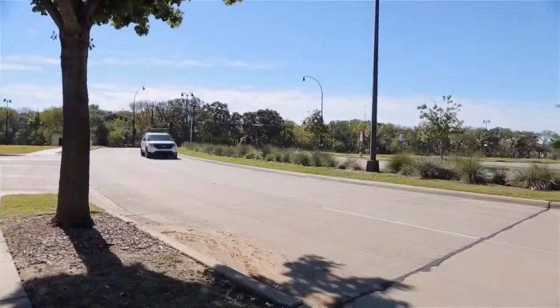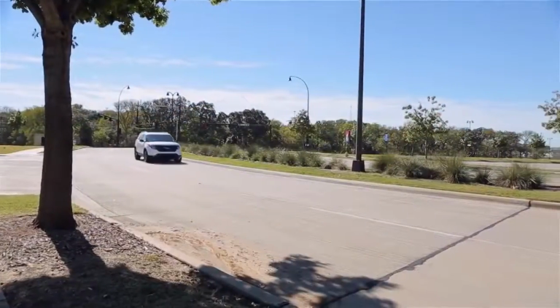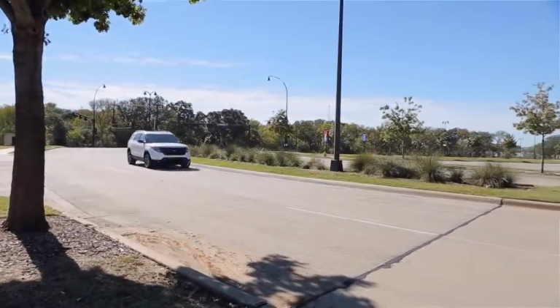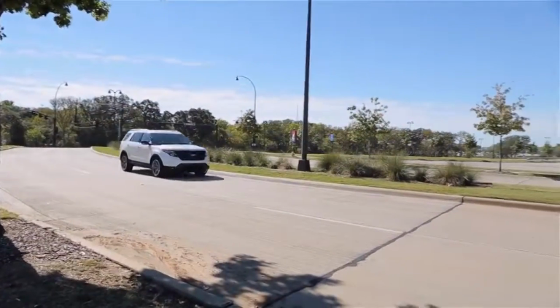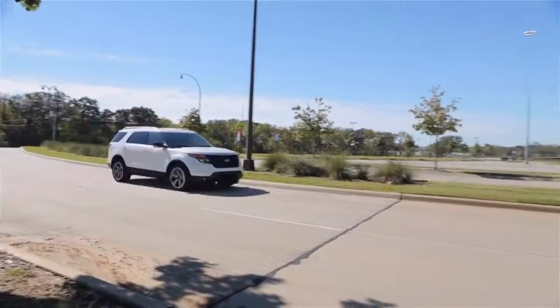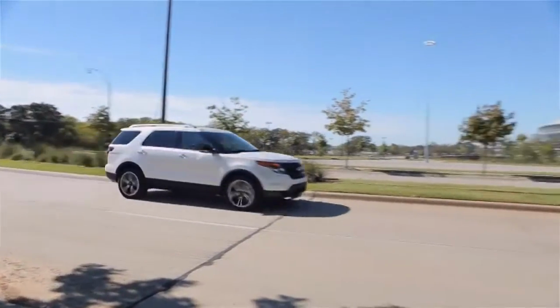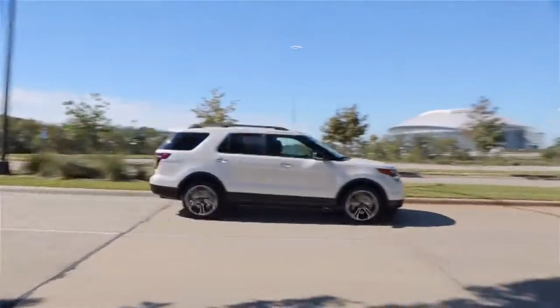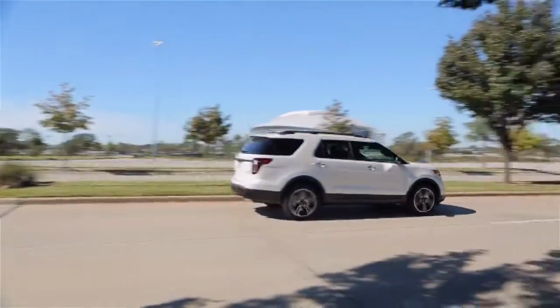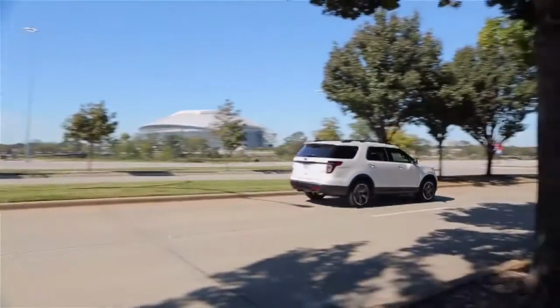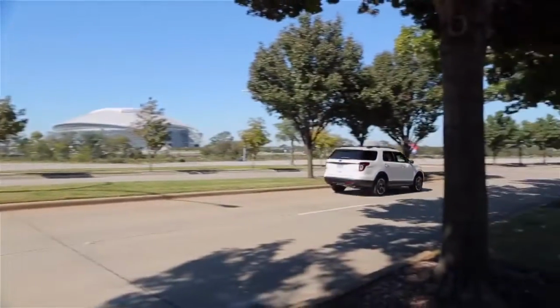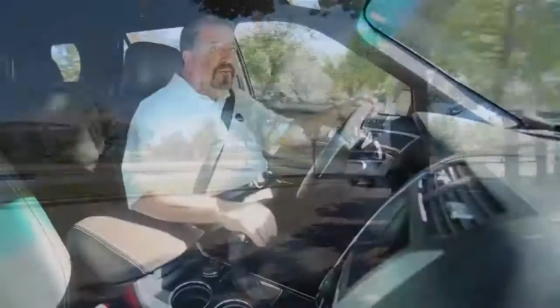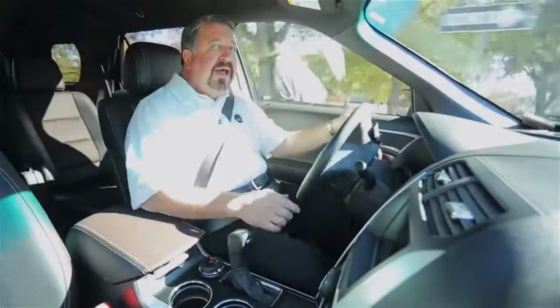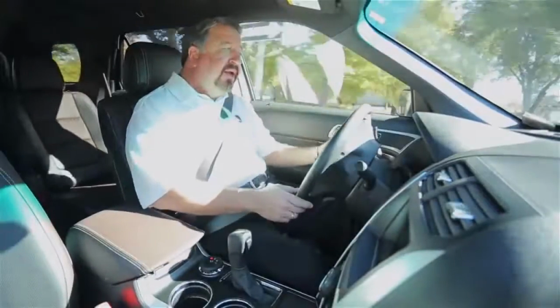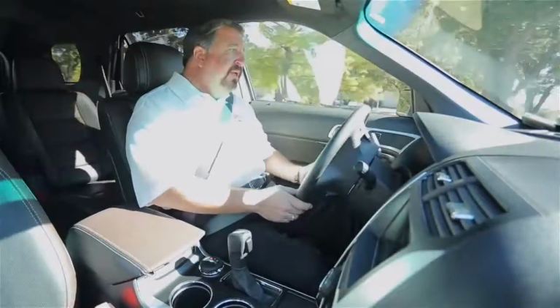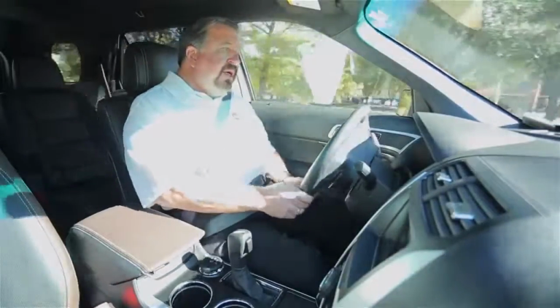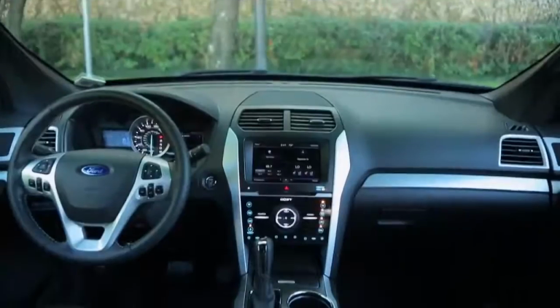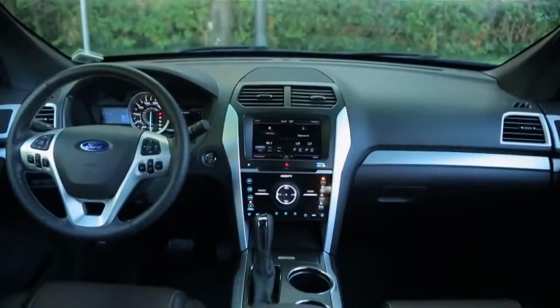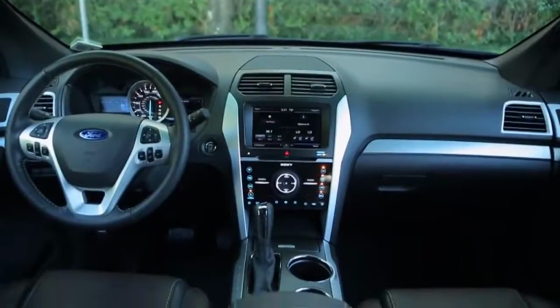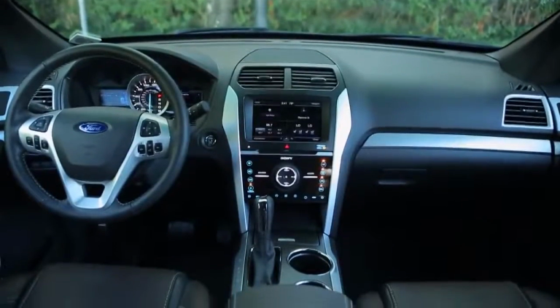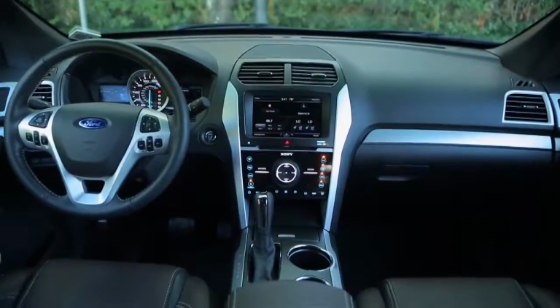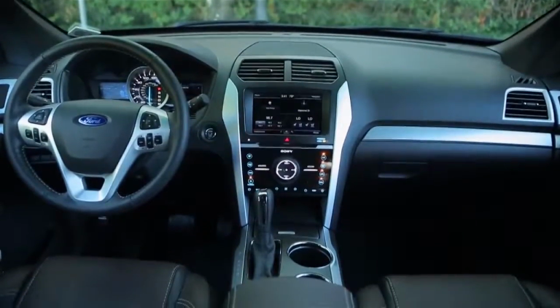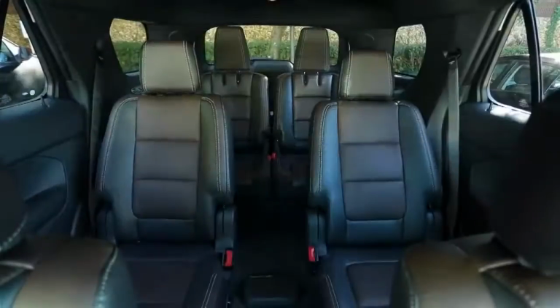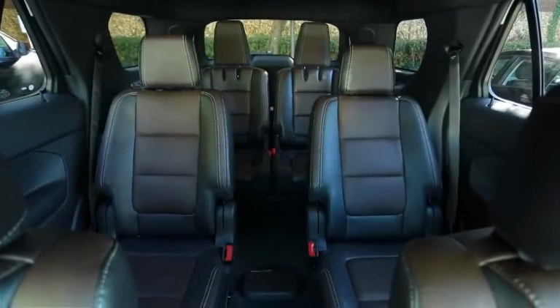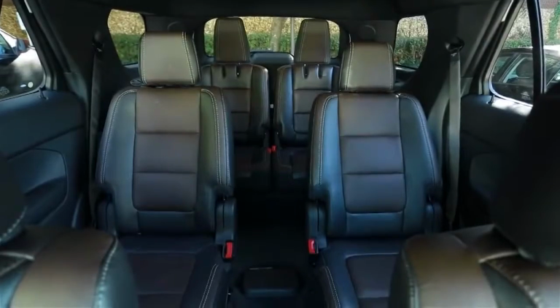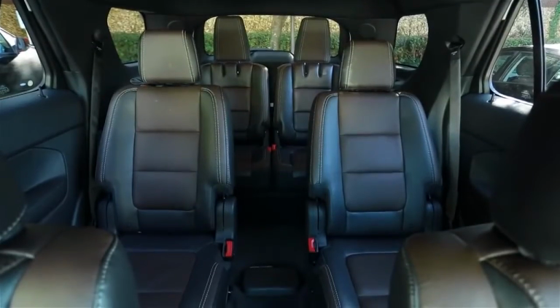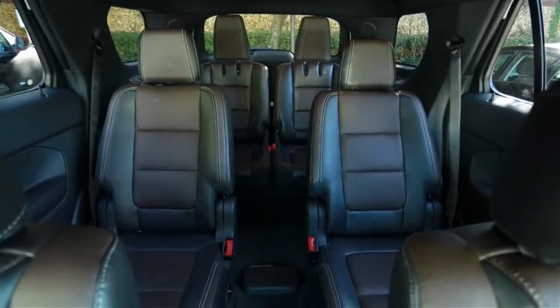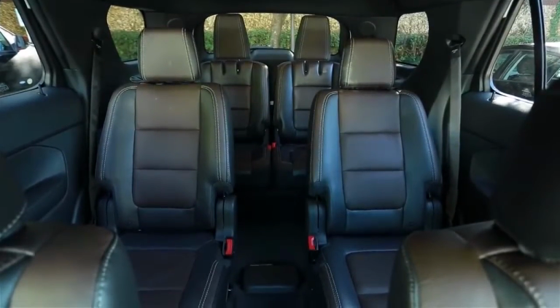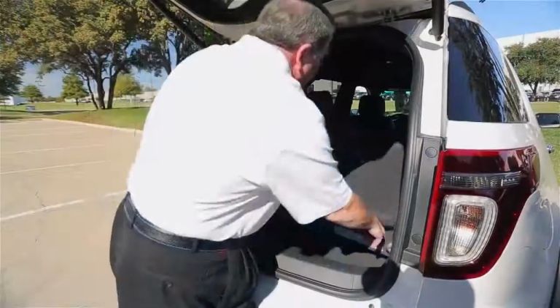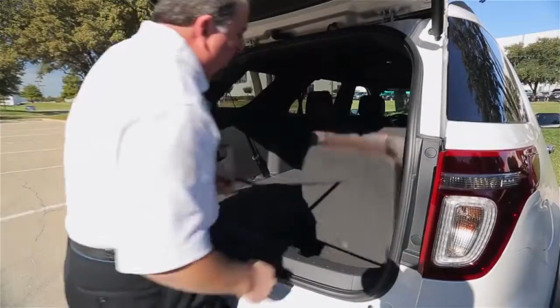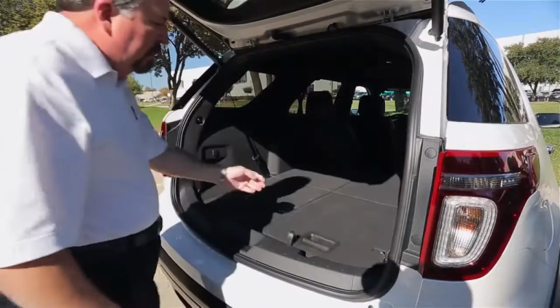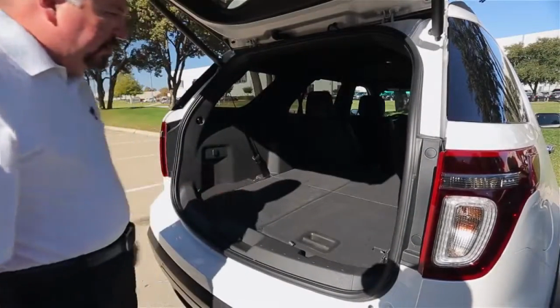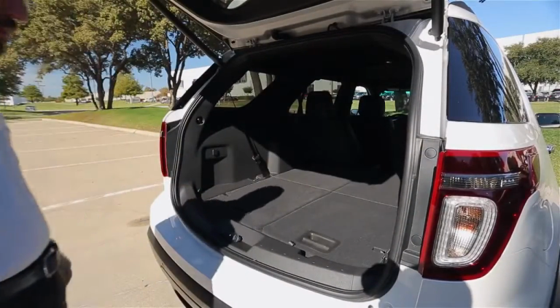There are a lot of changes besides just the engine, including much improved ride and handling. The Explorer Sport has a great interior and it offers captain's chairs in the middle and a fold-flat third-row seat.